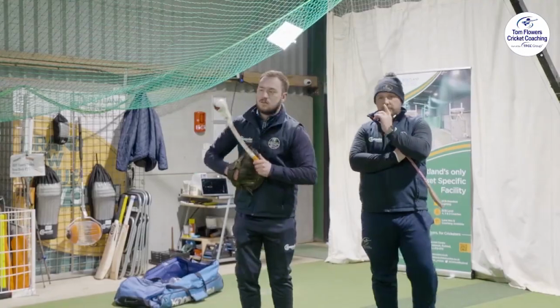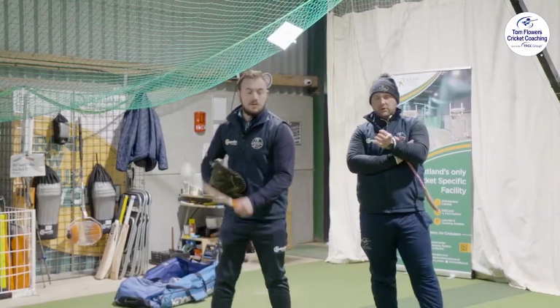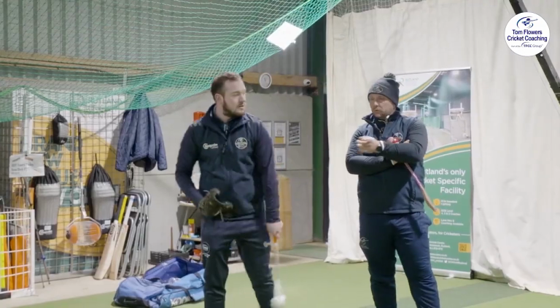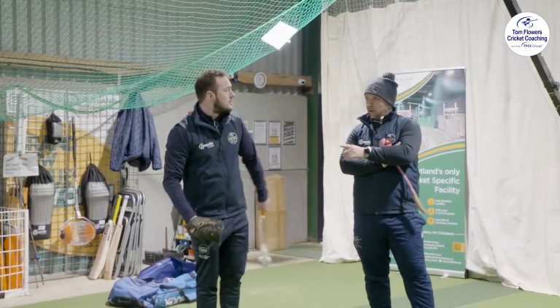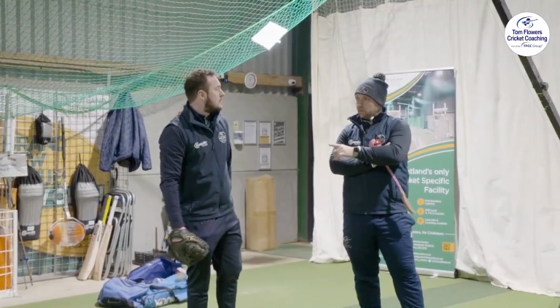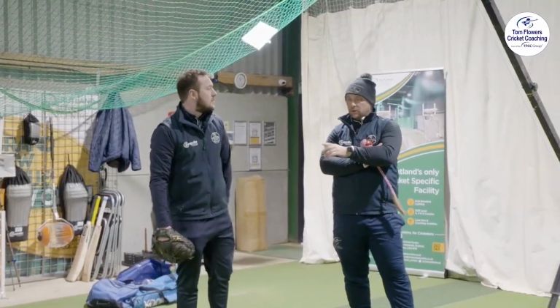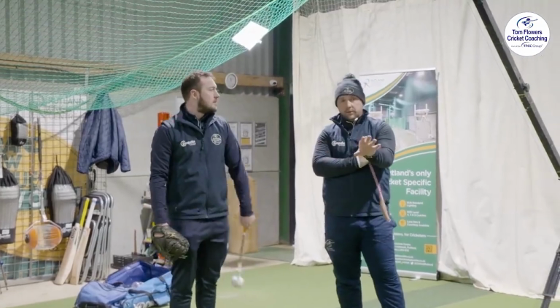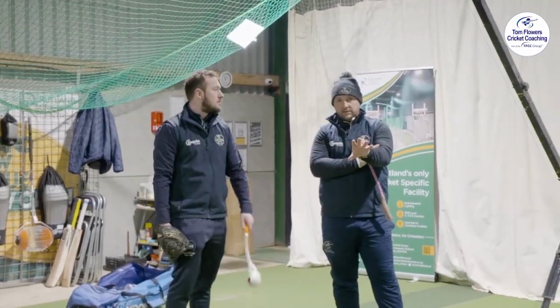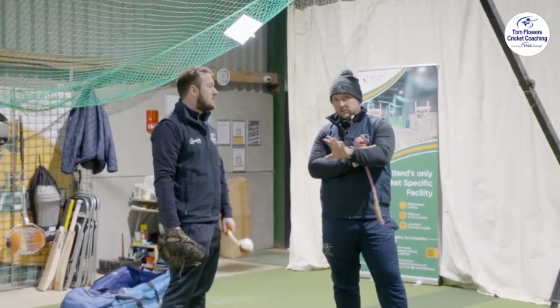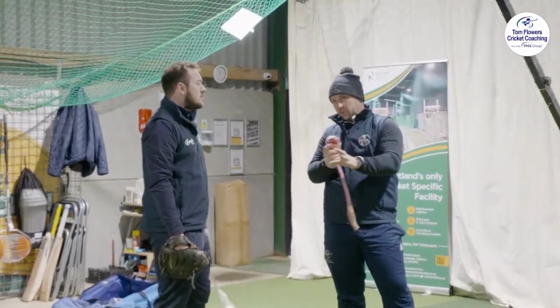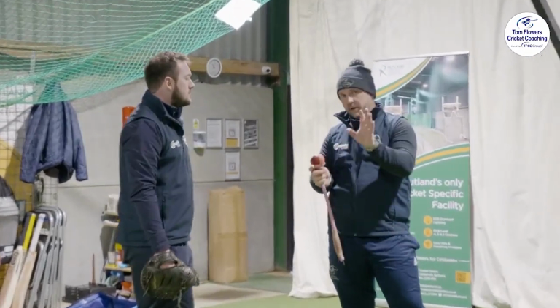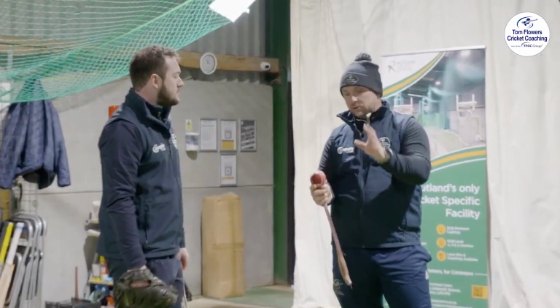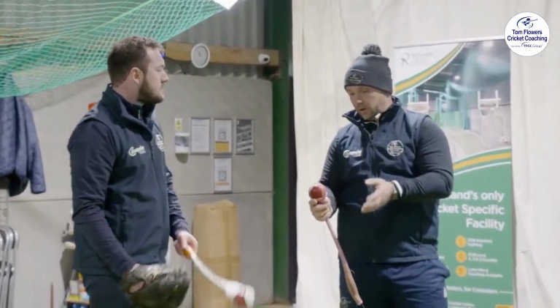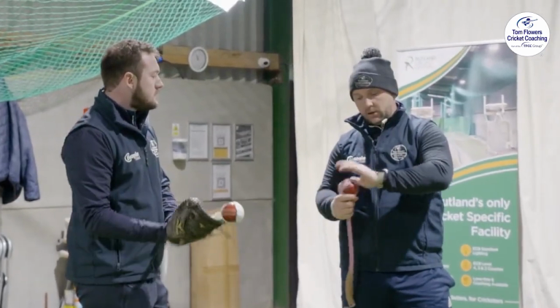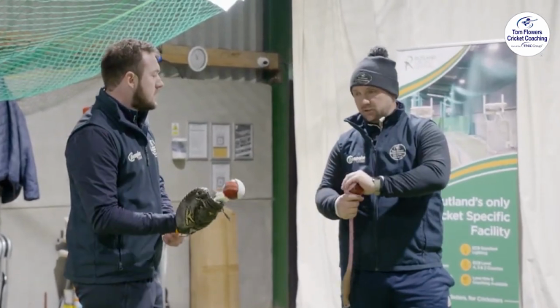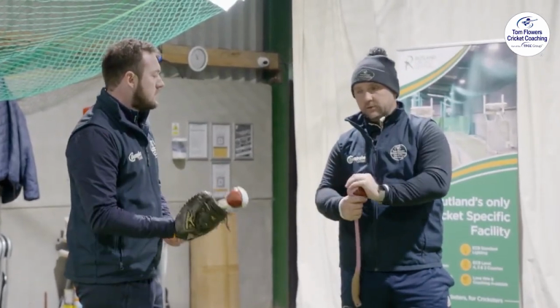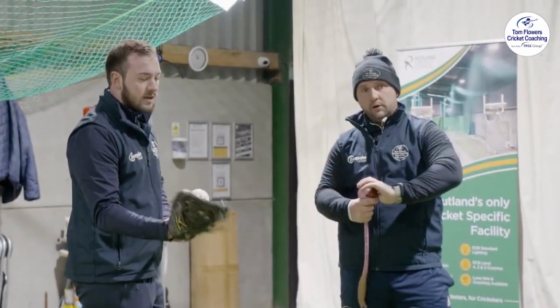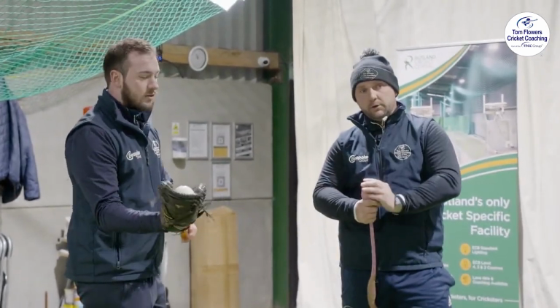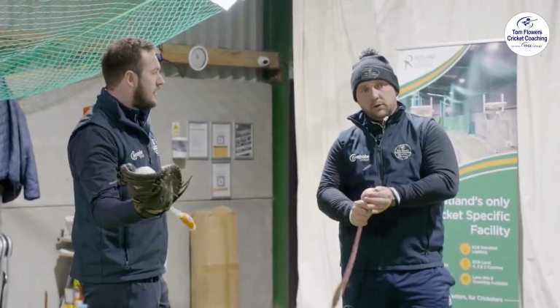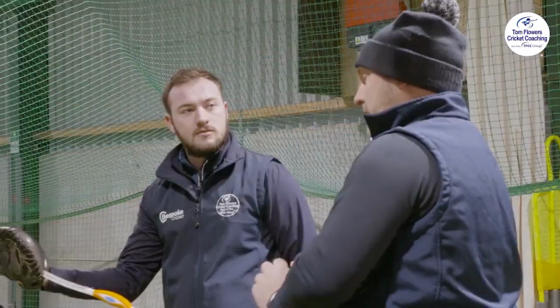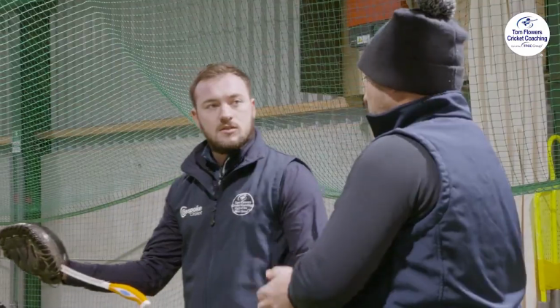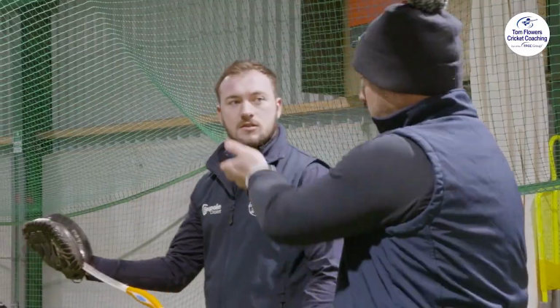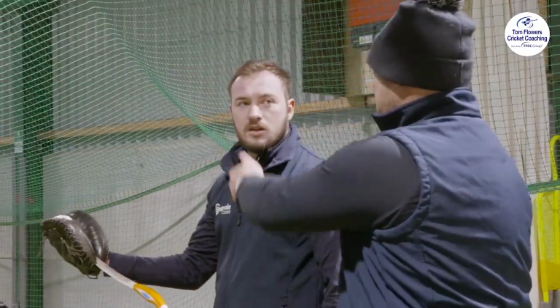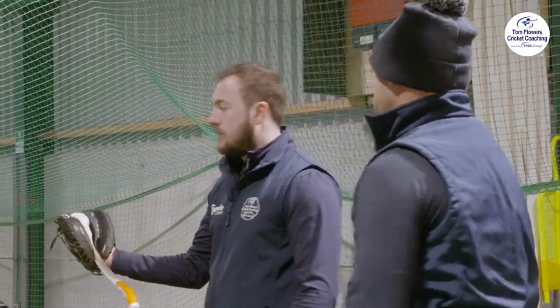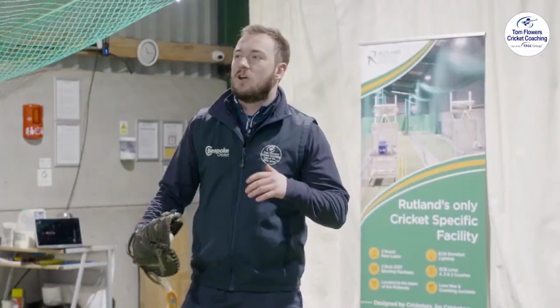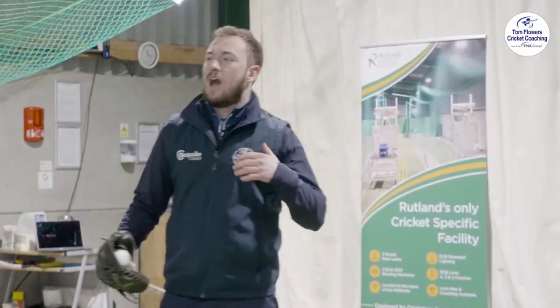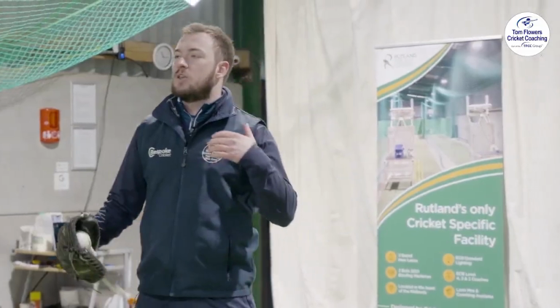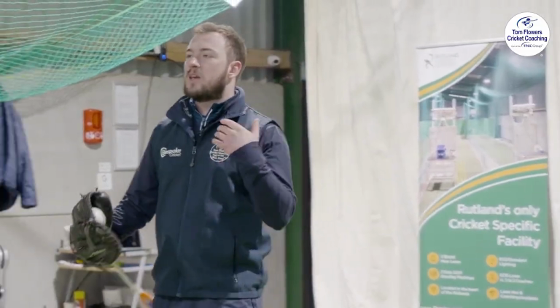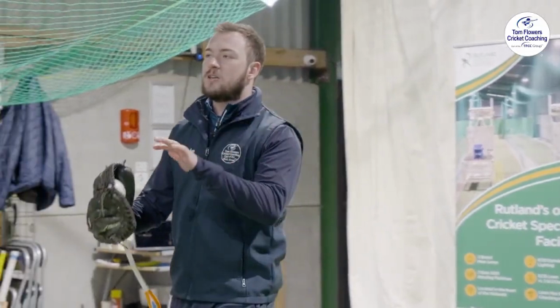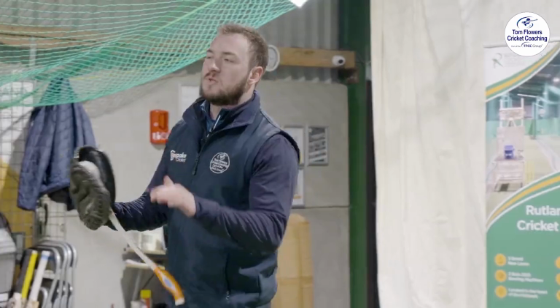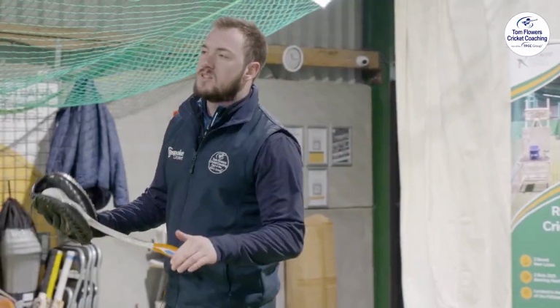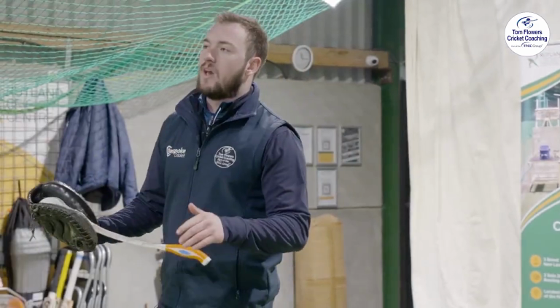But if you wanted to alter that and not let the batter see which way you're swinging it, you could easily just cover it up, as a bowler would do. So Harry, did you pick up any cues with that in-swinger?